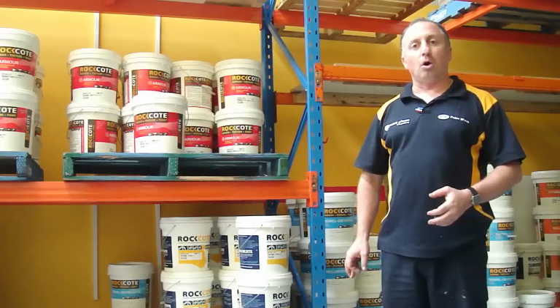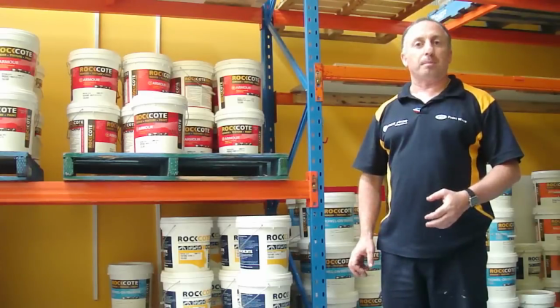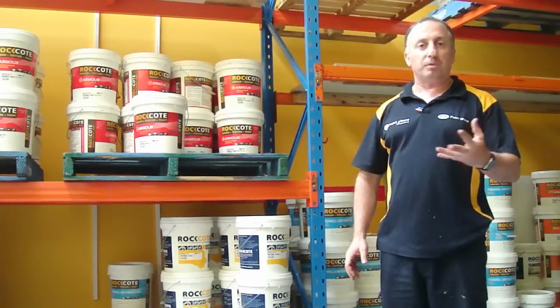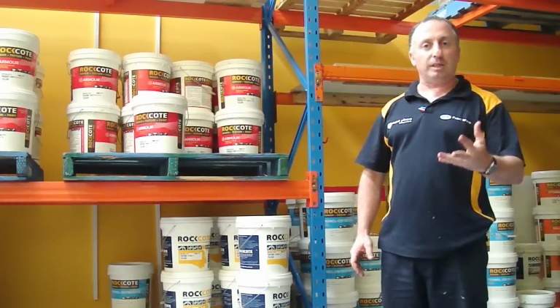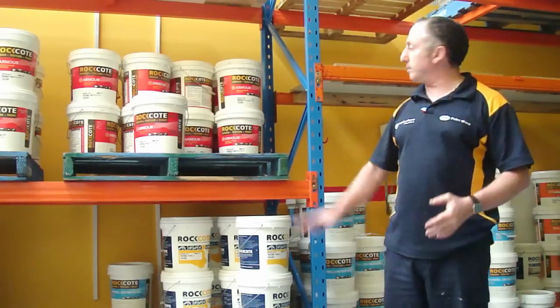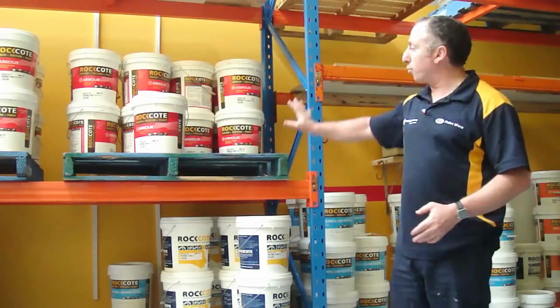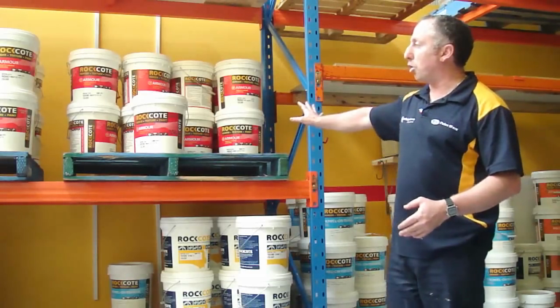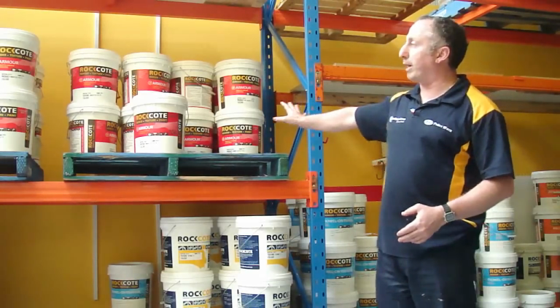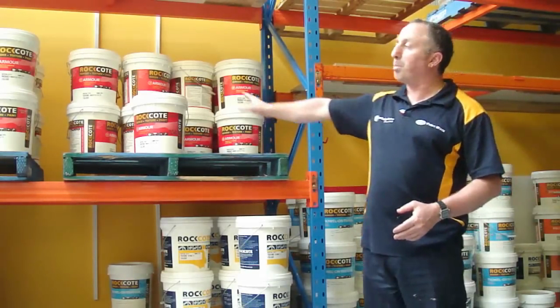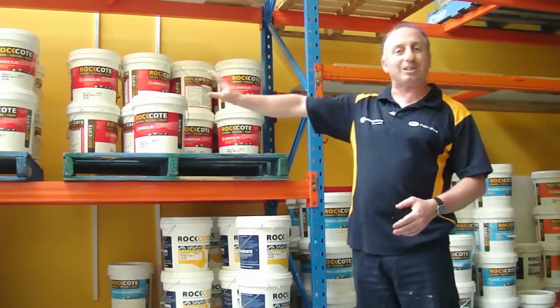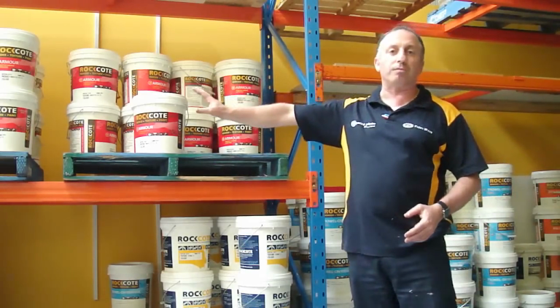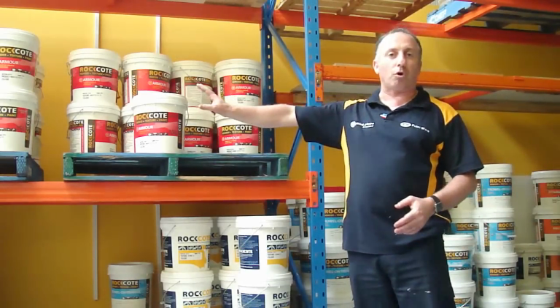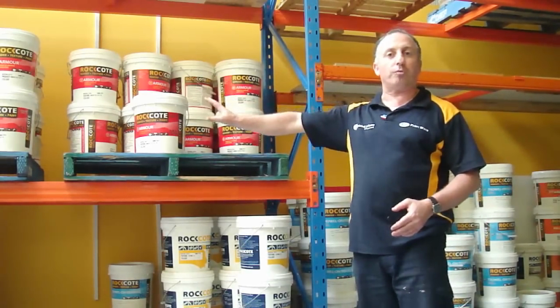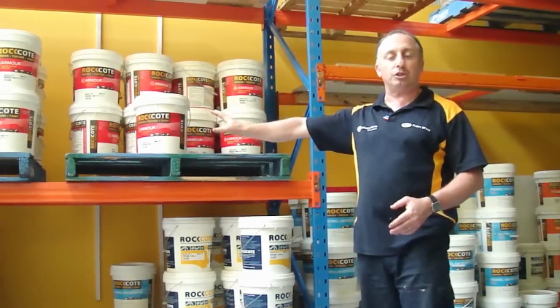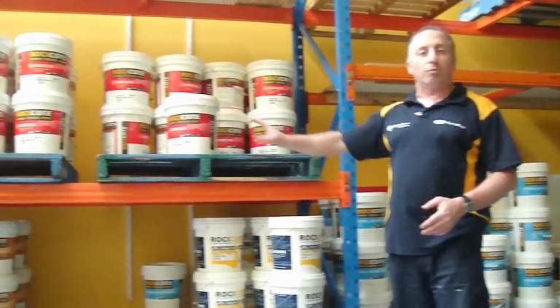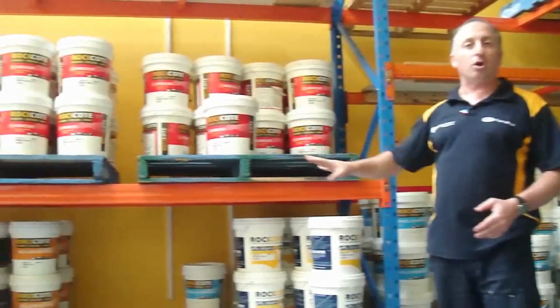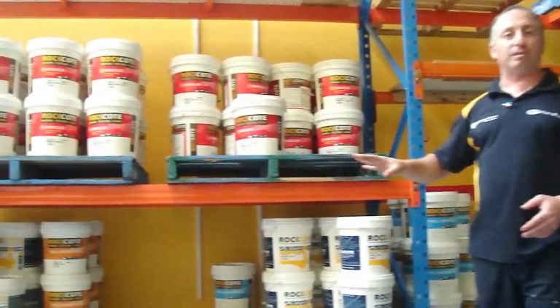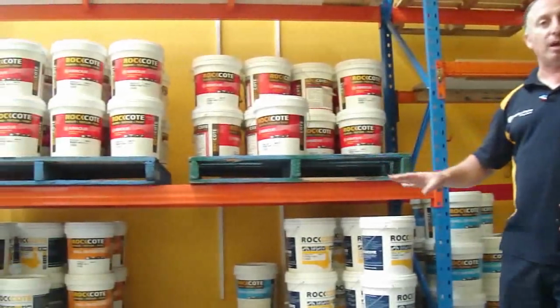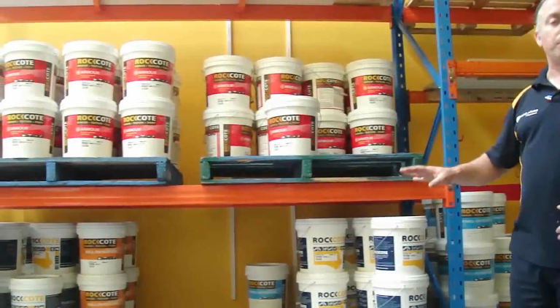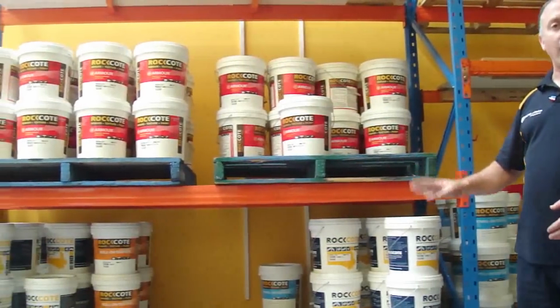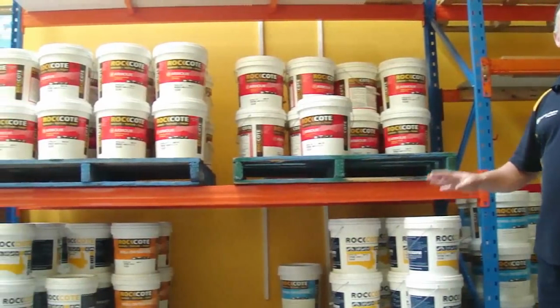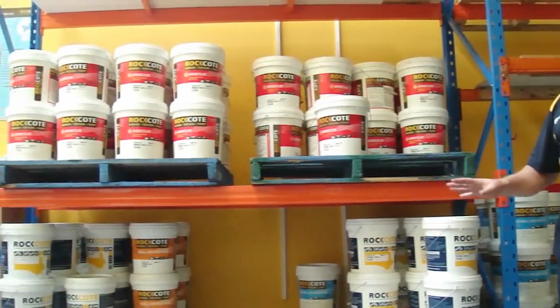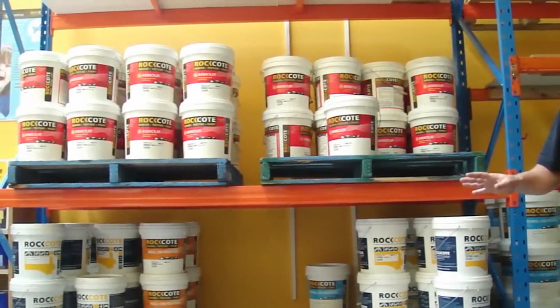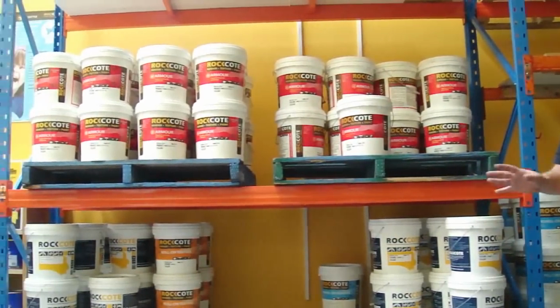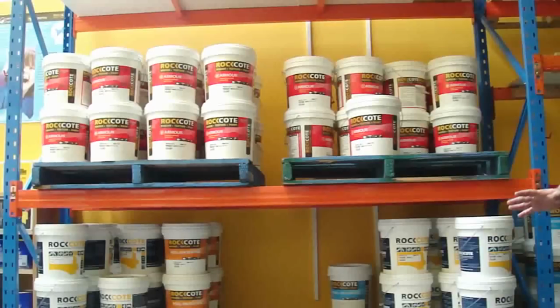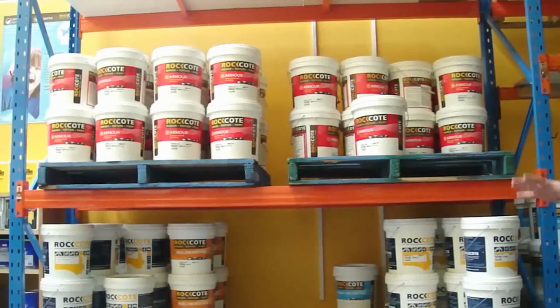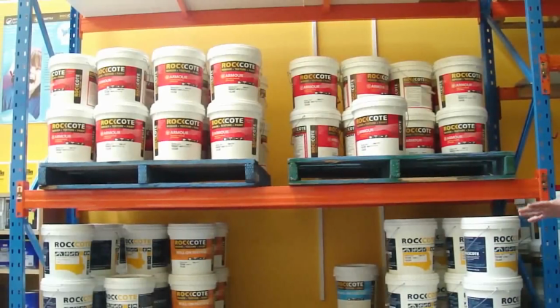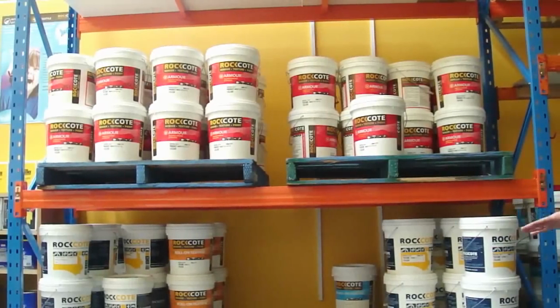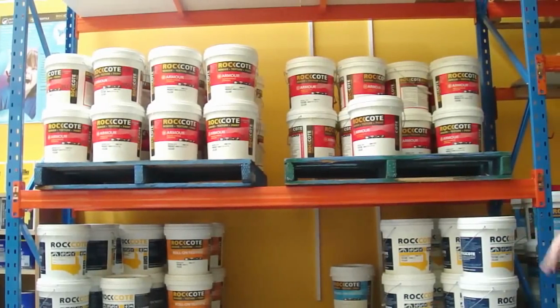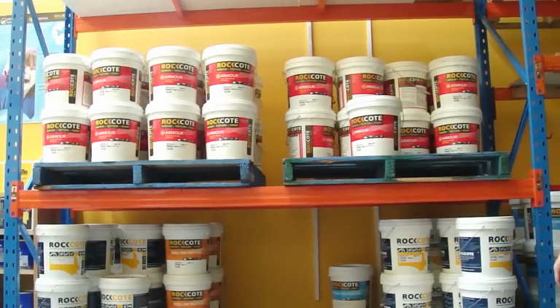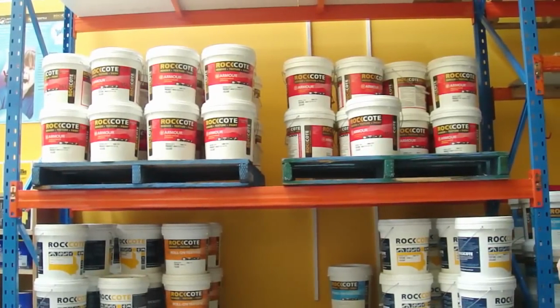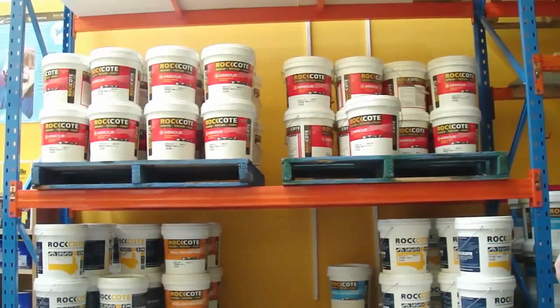Hi. This is the Rock Coat range, or part of the Rock Coat range. Rock Coat is a very proudly owned and run Australian business. It's made in Queensland.